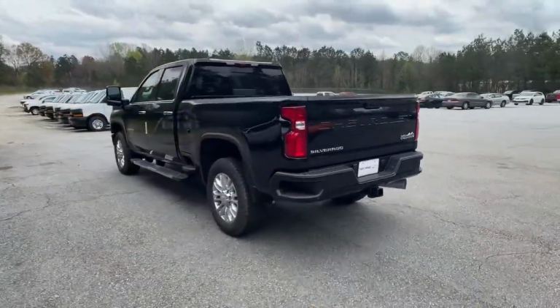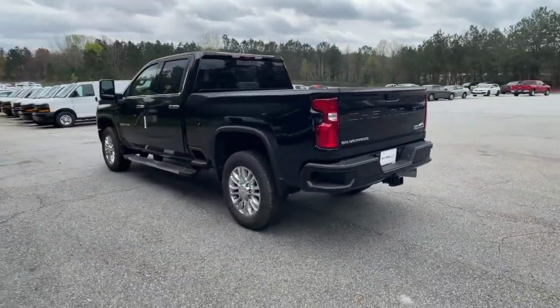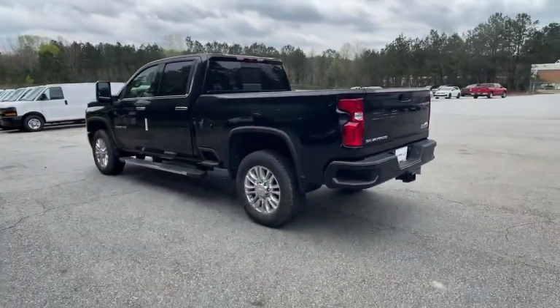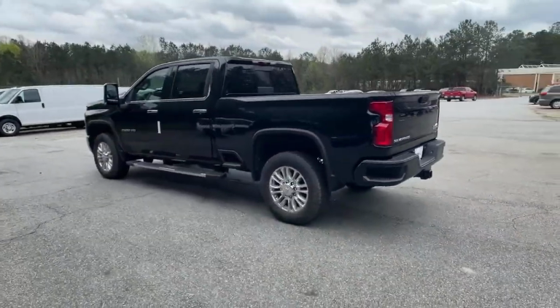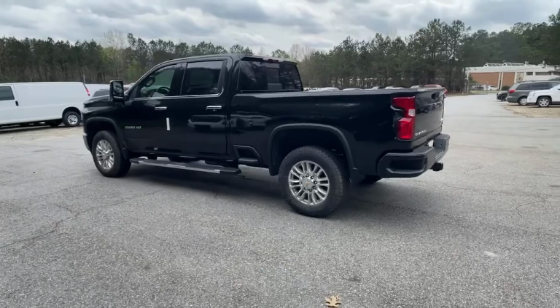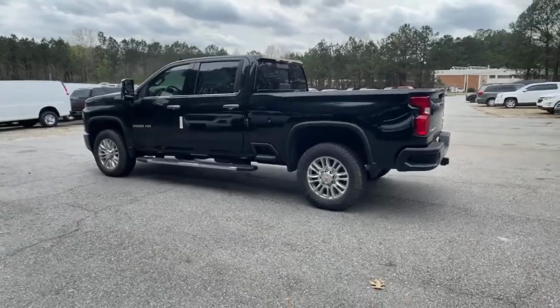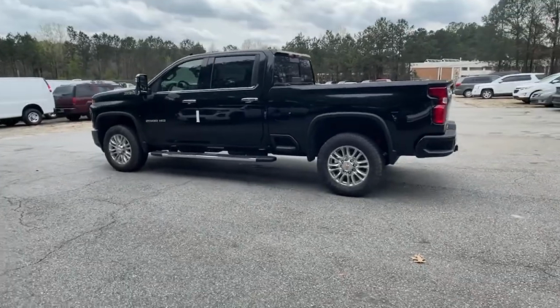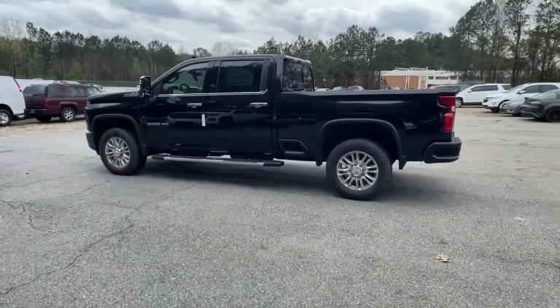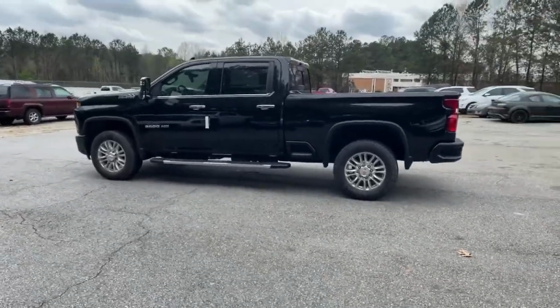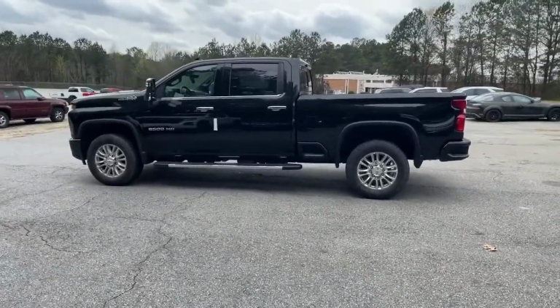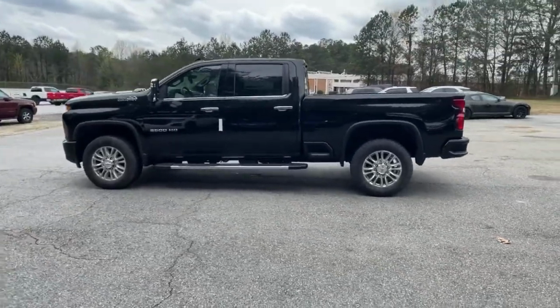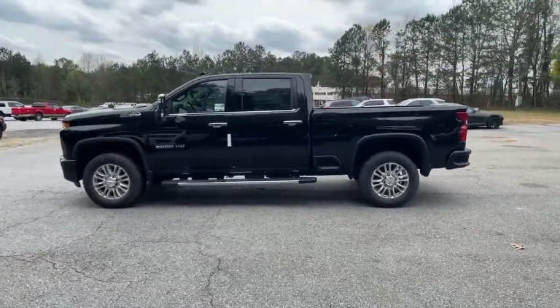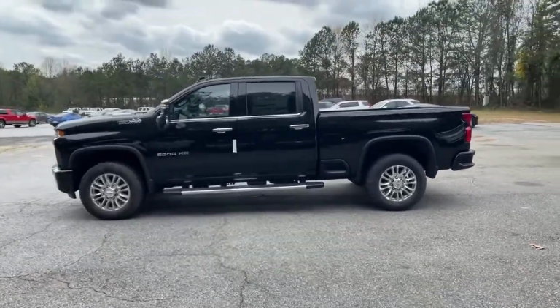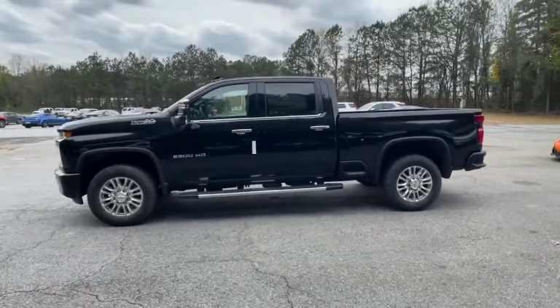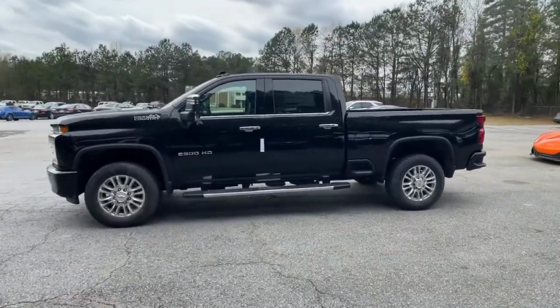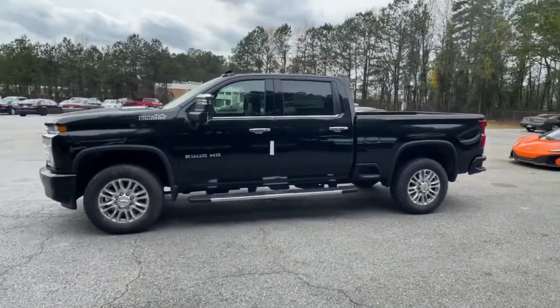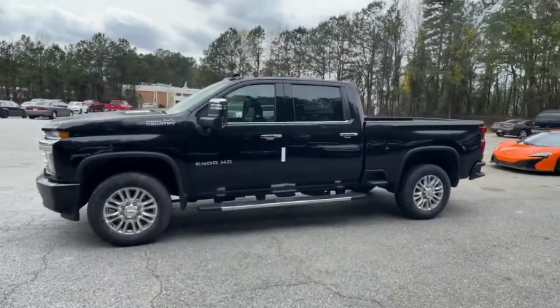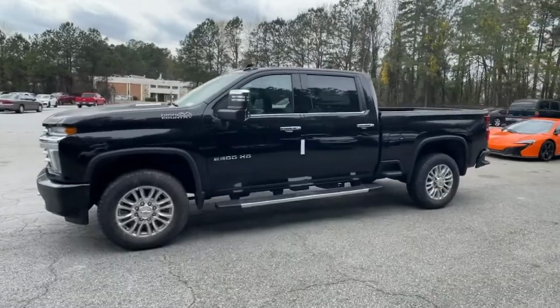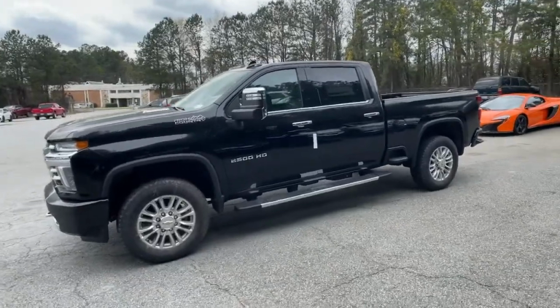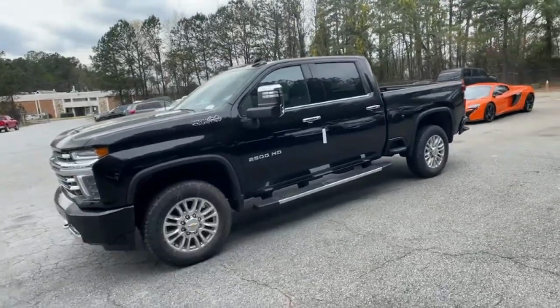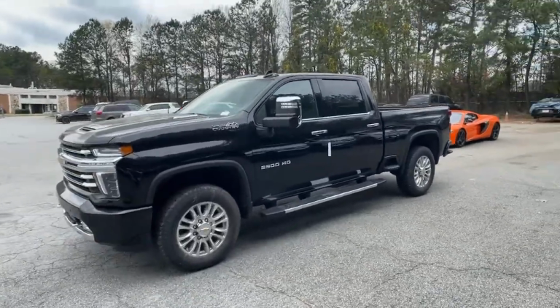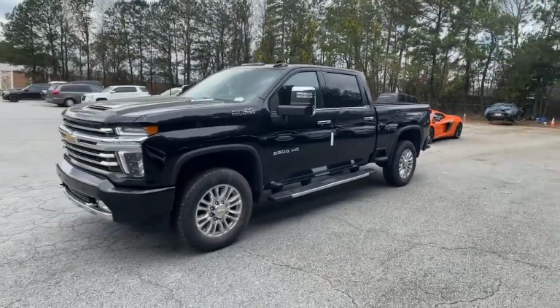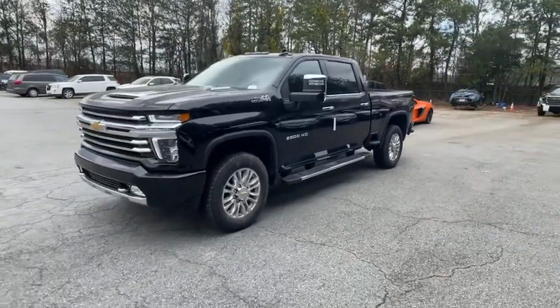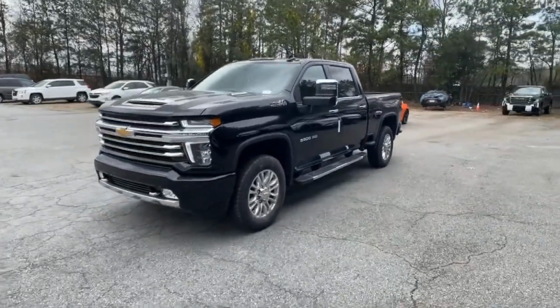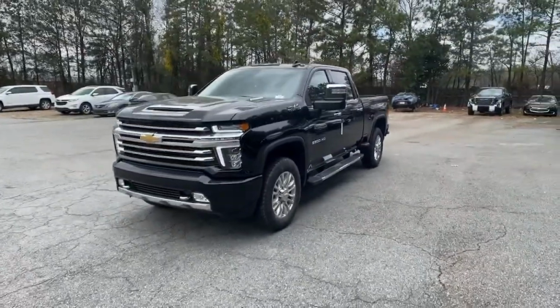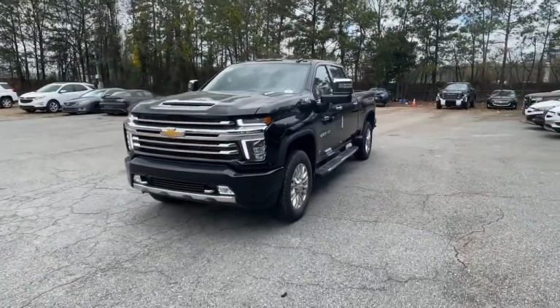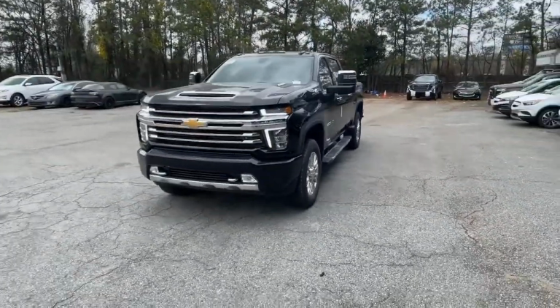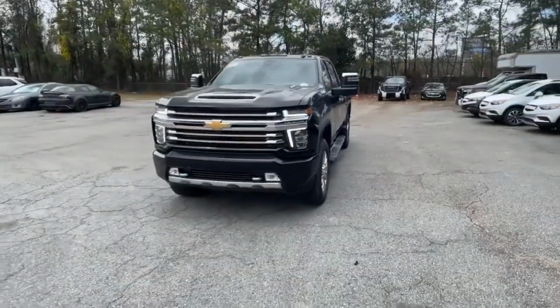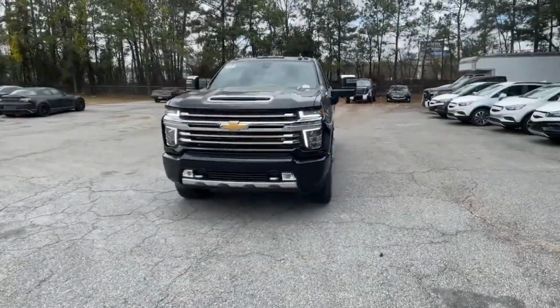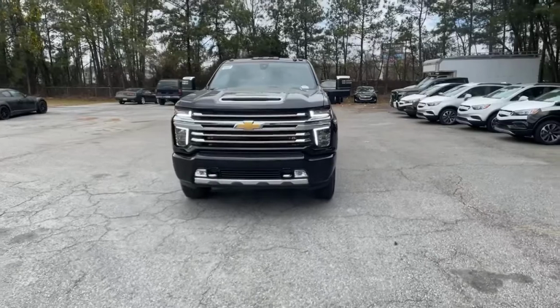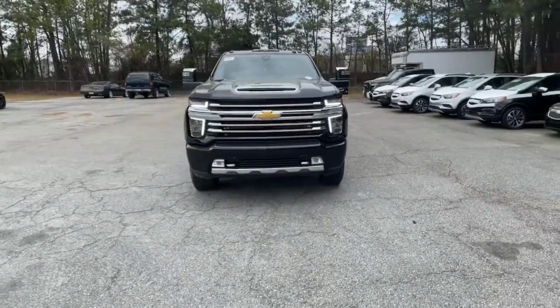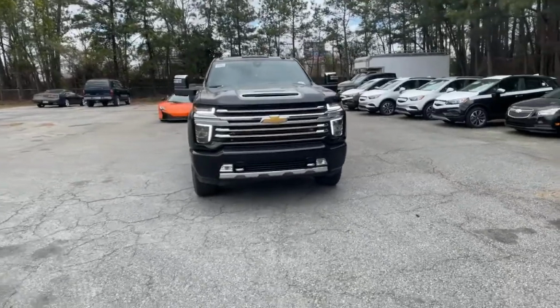Keyless entry. Navigation system. Cooled front seat. Premium sound system. Satellite radio. Power passenger seat. Bed liner. Heated rear seat. Heated mirrors. Fog lamps.